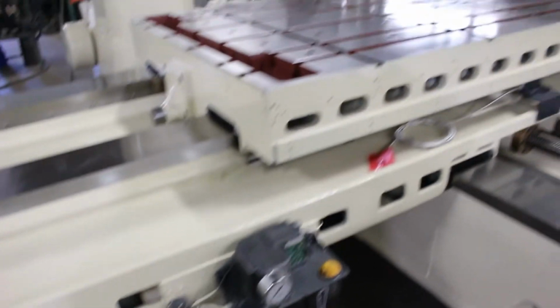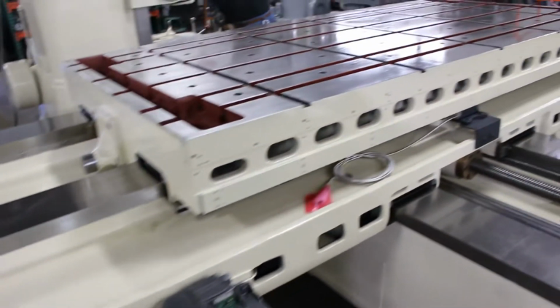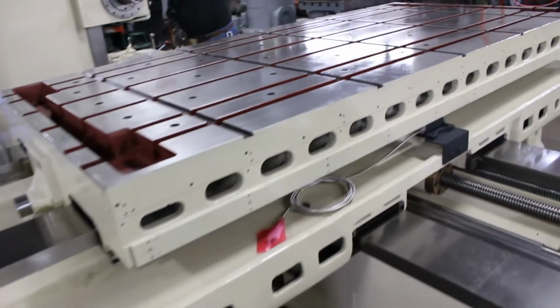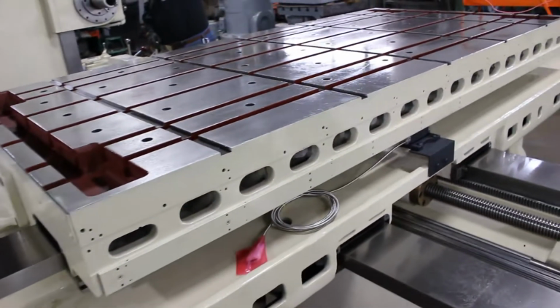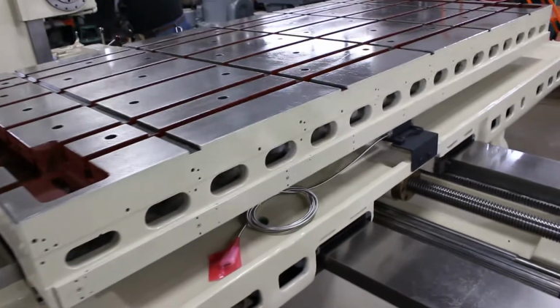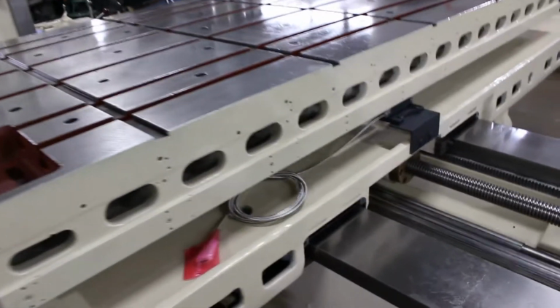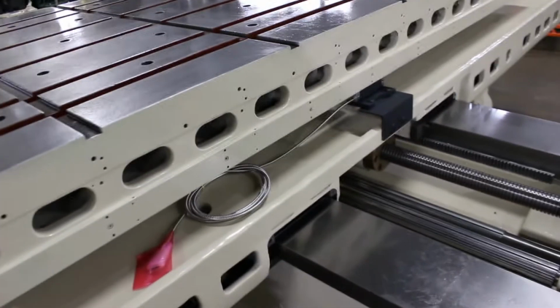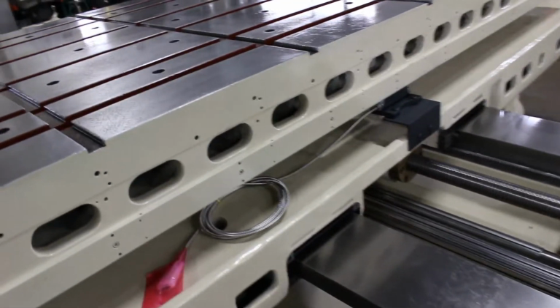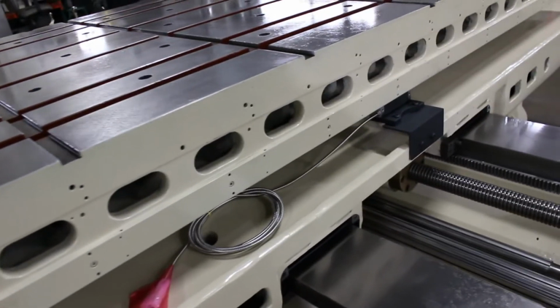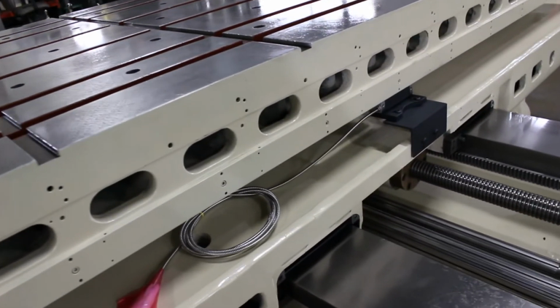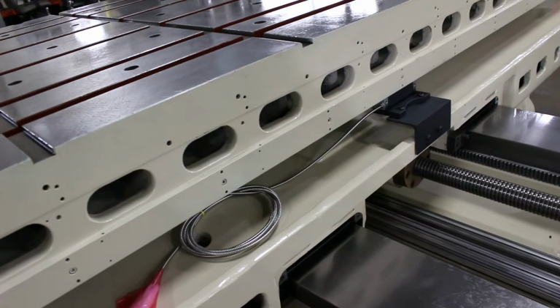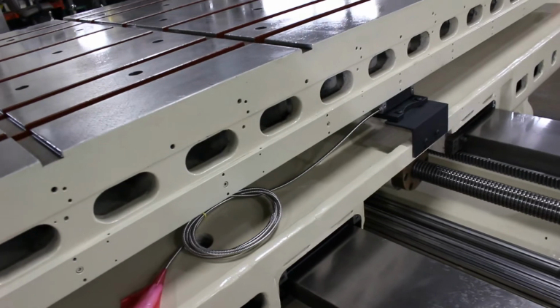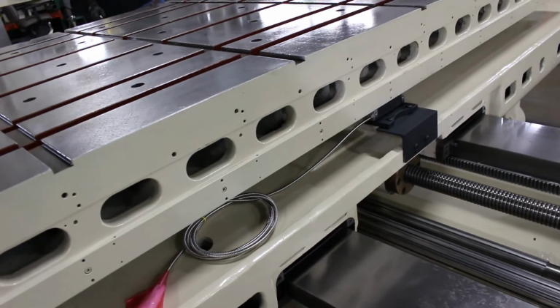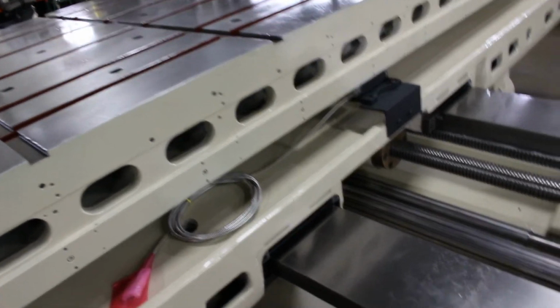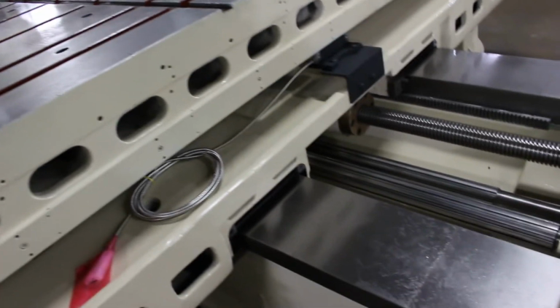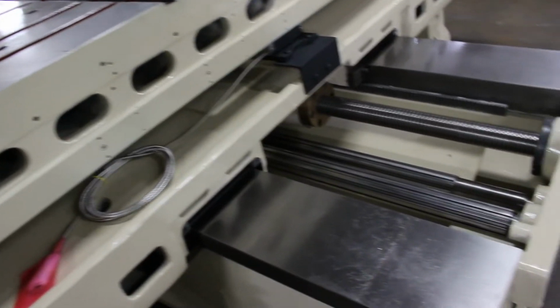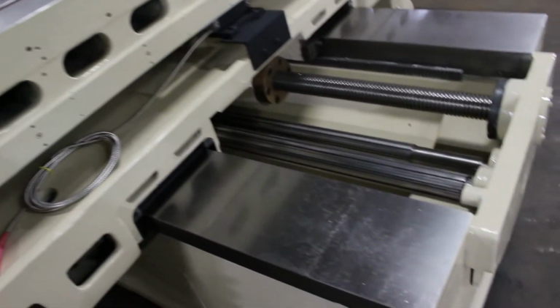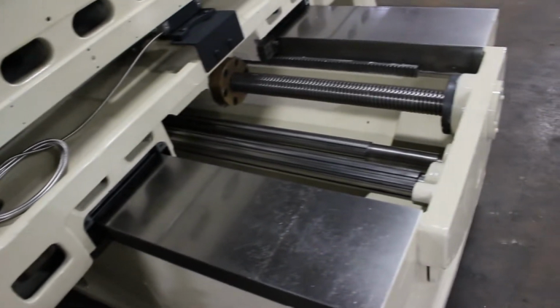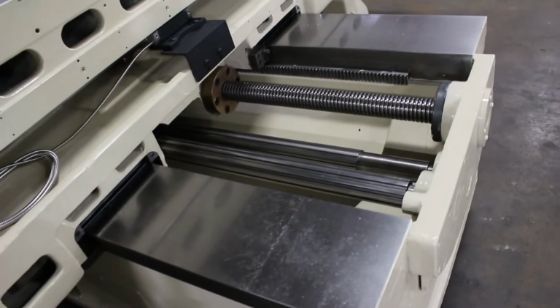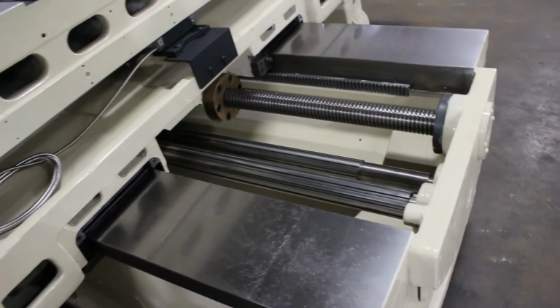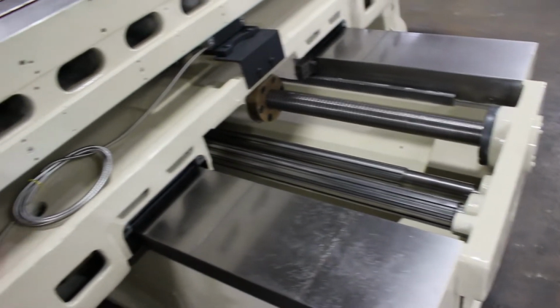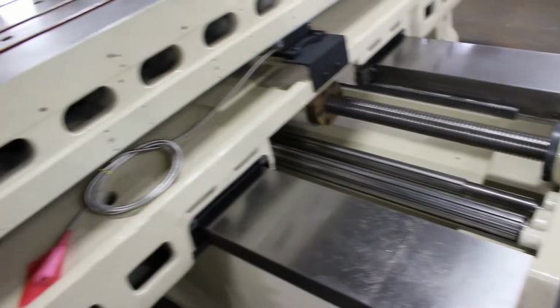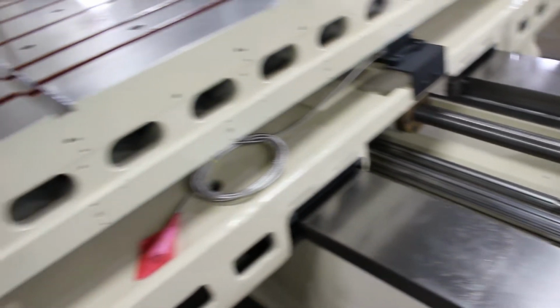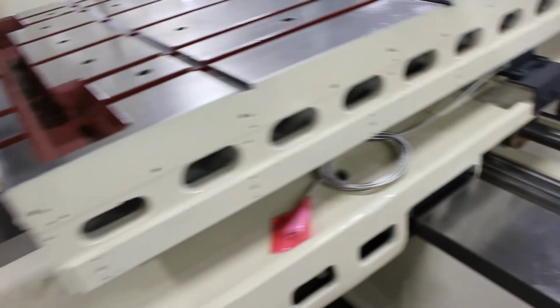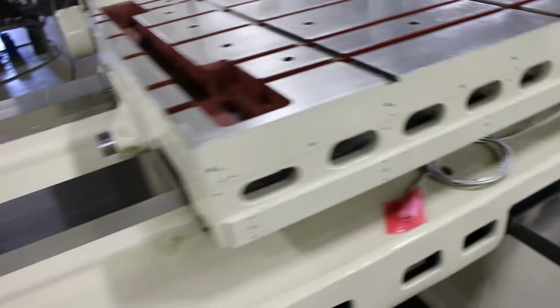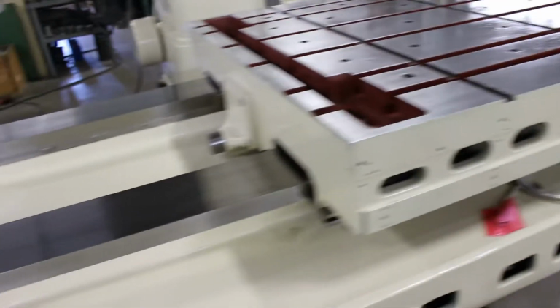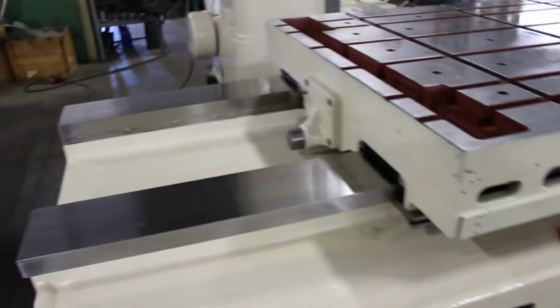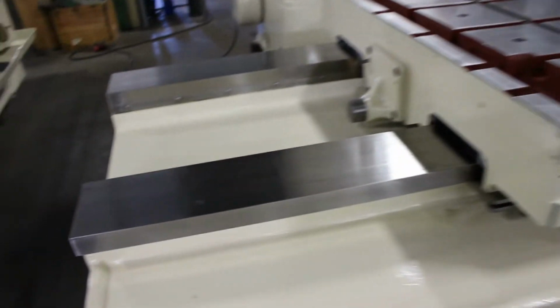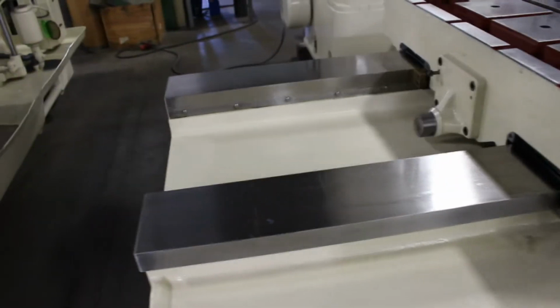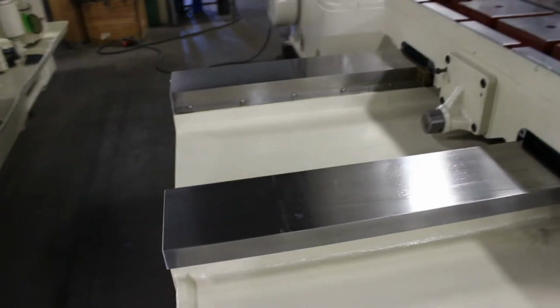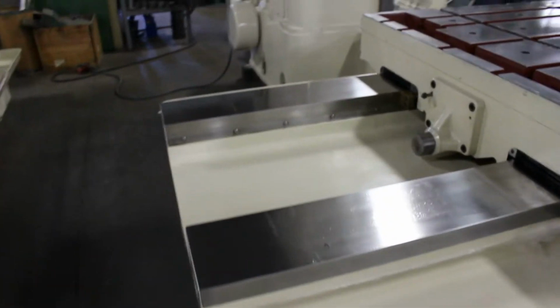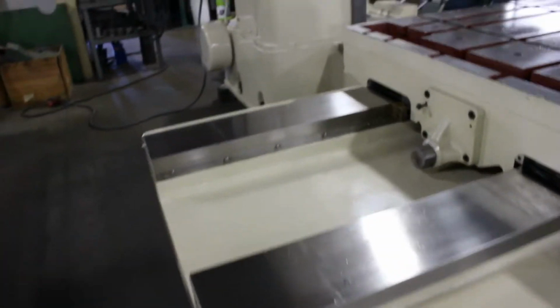We're getting ready to start the new all-digital readout. Here's the makings of the reader head that we've installed. I'm going to cheat and show you the ways. This is the bed ways here, and a portion of the draw slide.